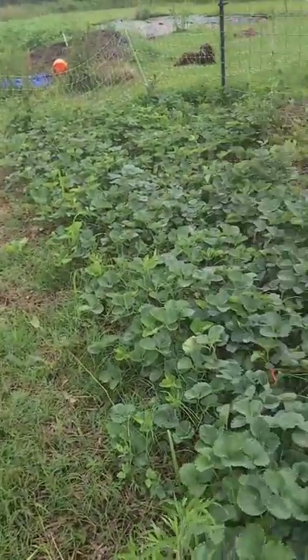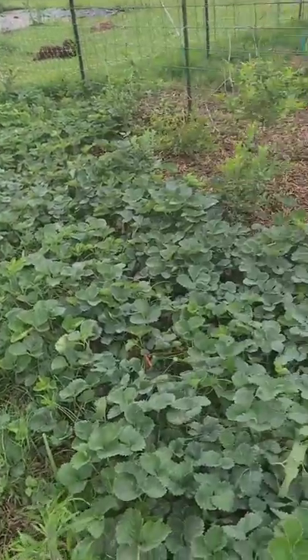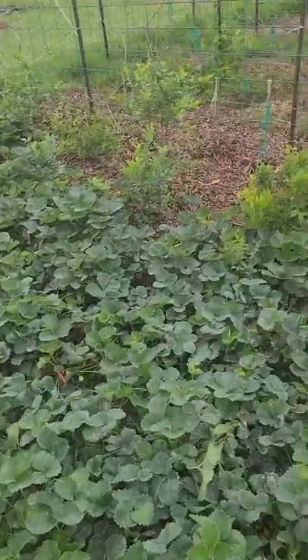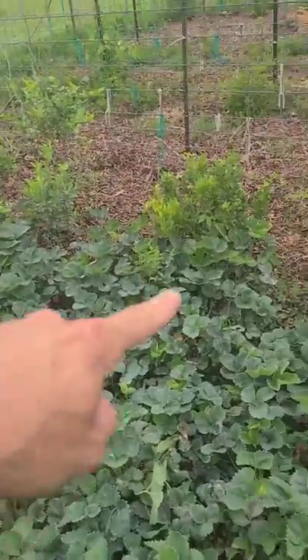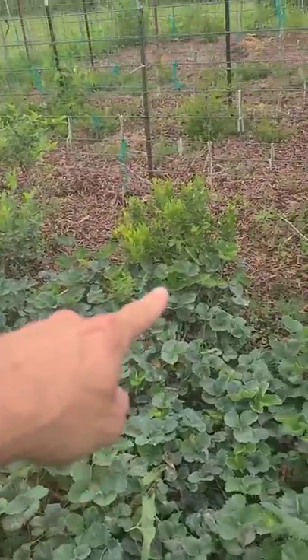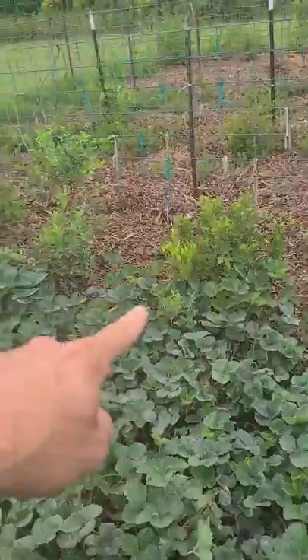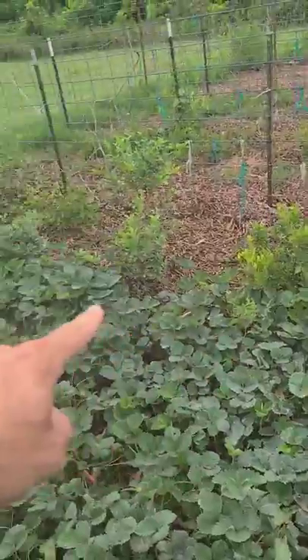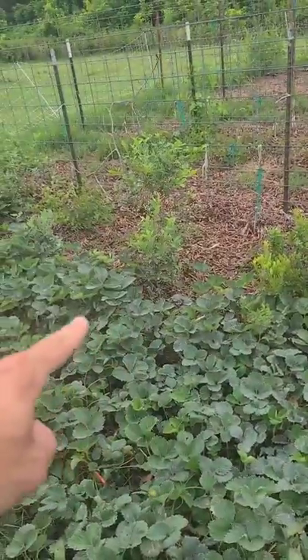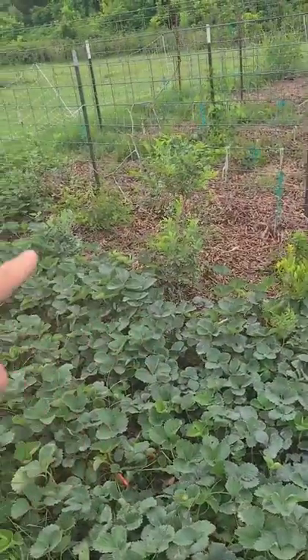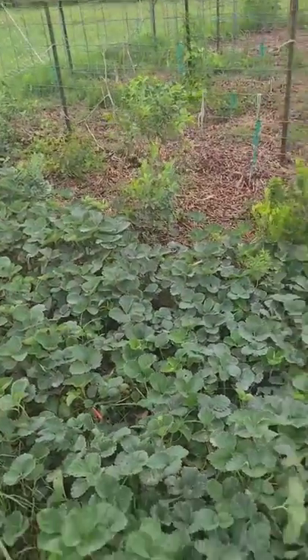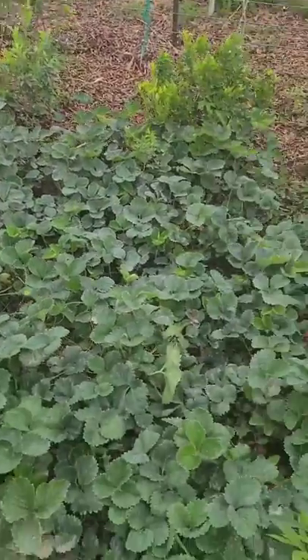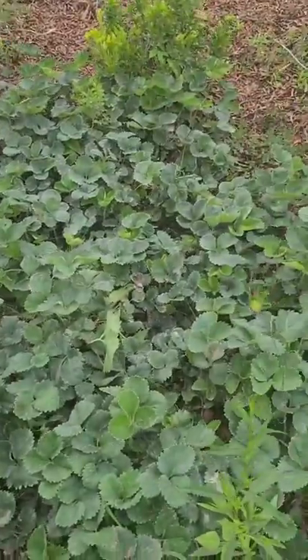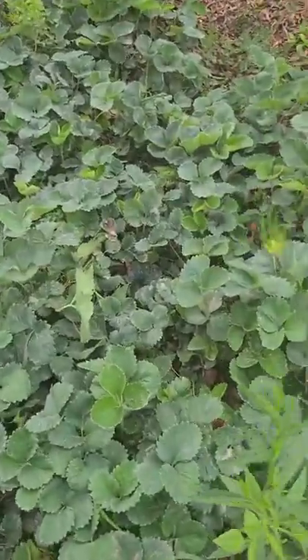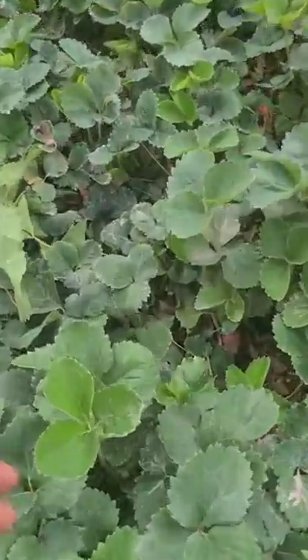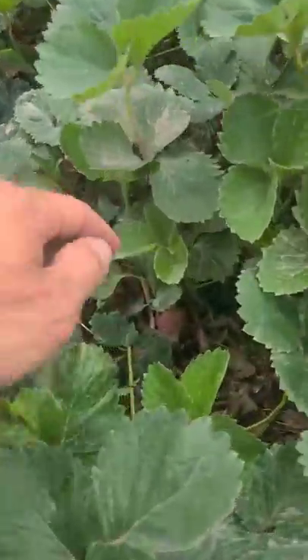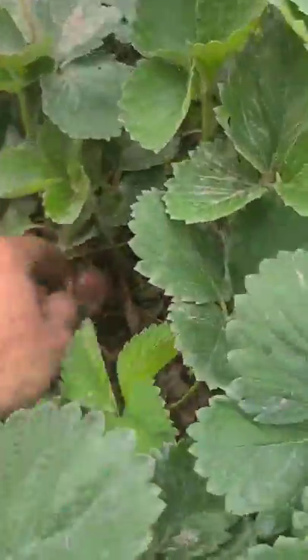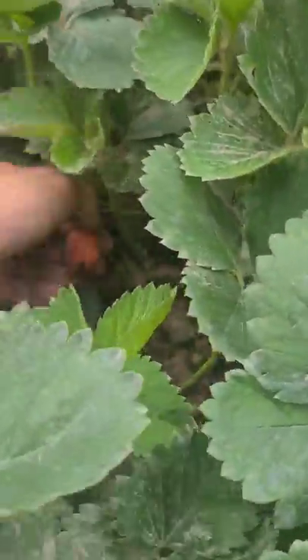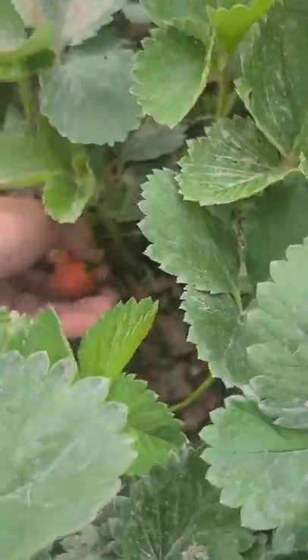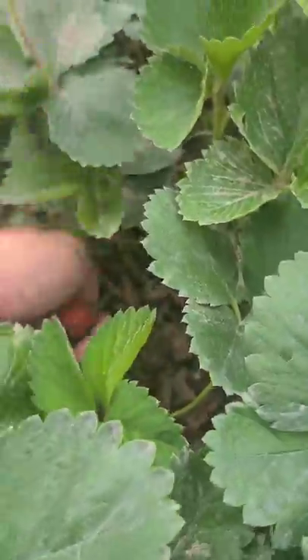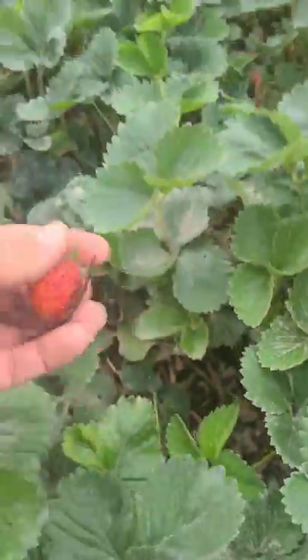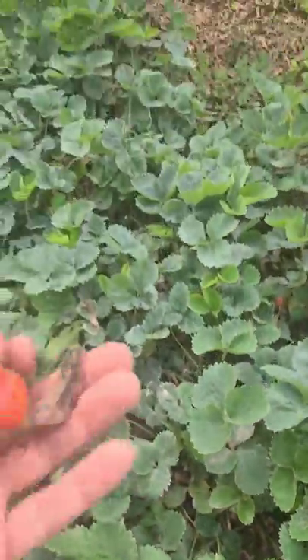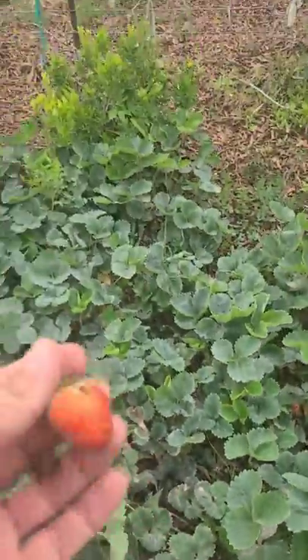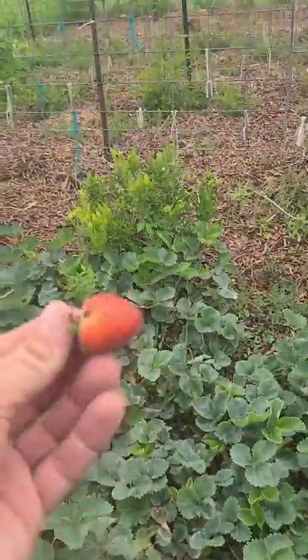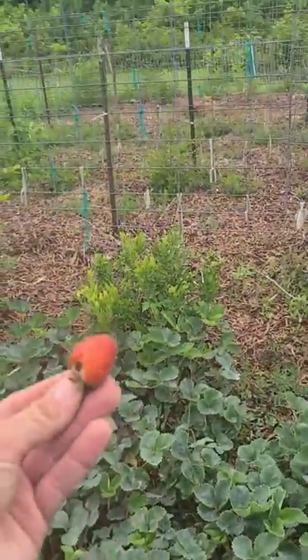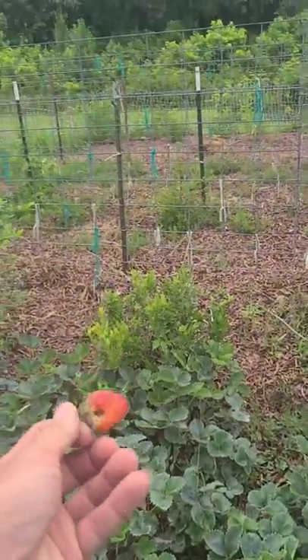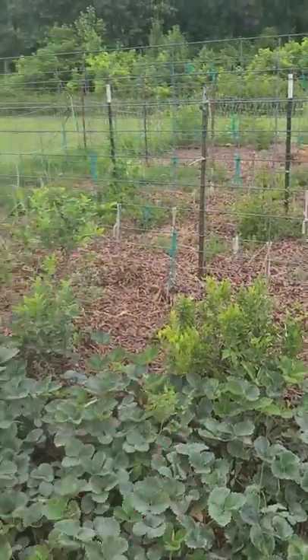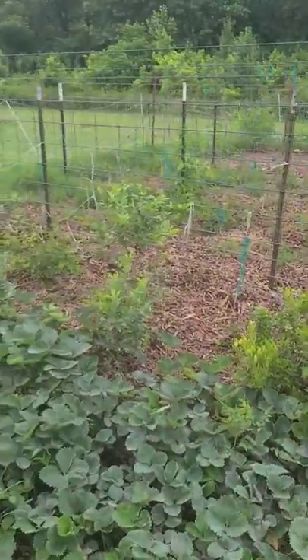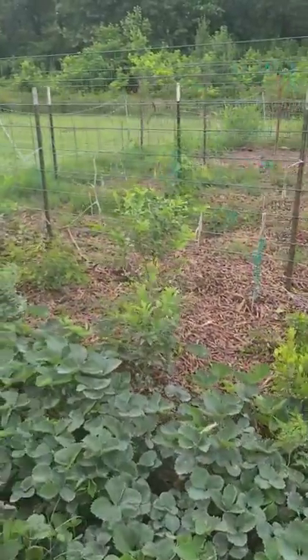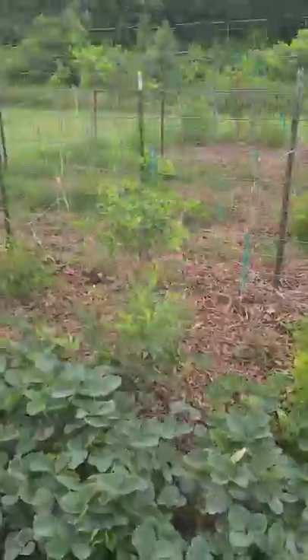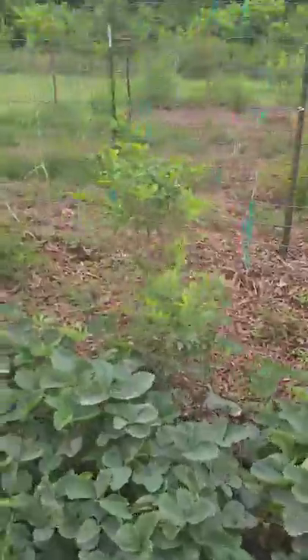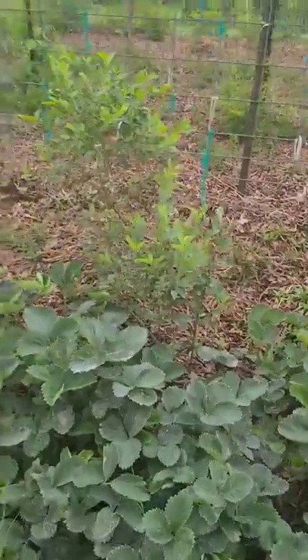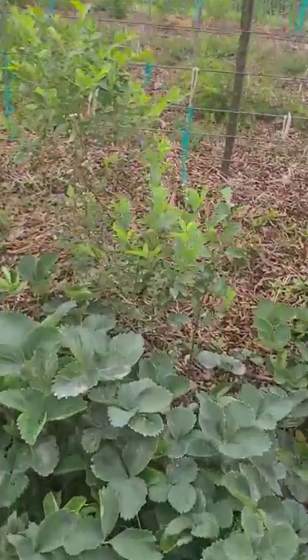Now we get into our strawberry patch right here in the front, and behind the strawberry patch is a bunch of blueberry bushes. There is a bunch of strawberries in here just waiting all over the place, waiting to be picked. And the blueberries are coming in nicely too.